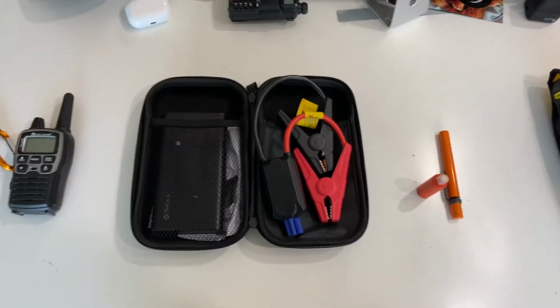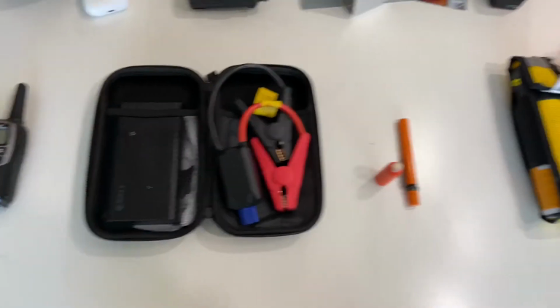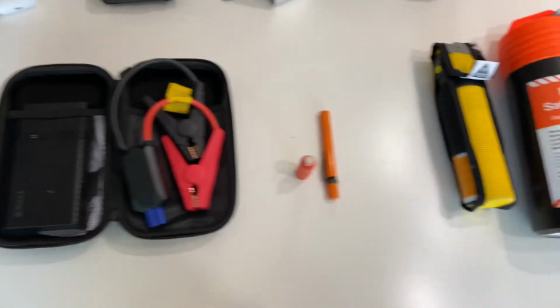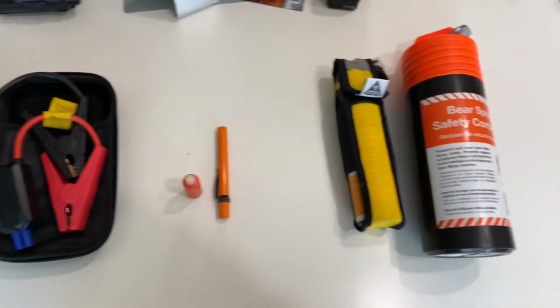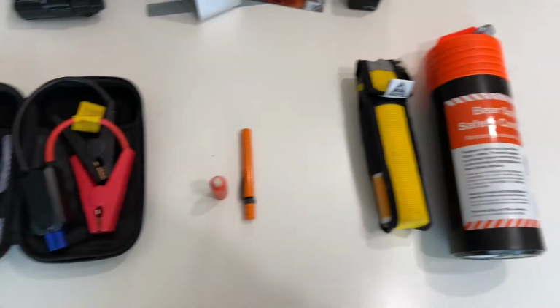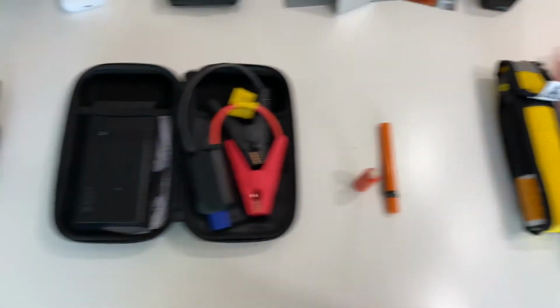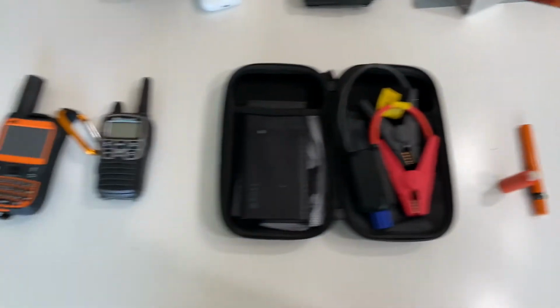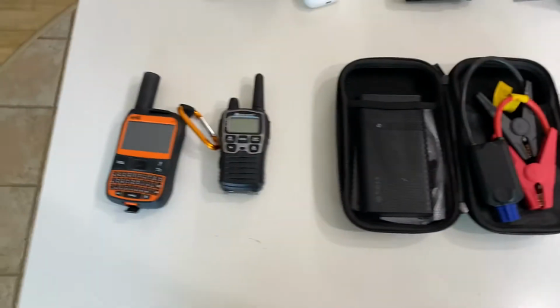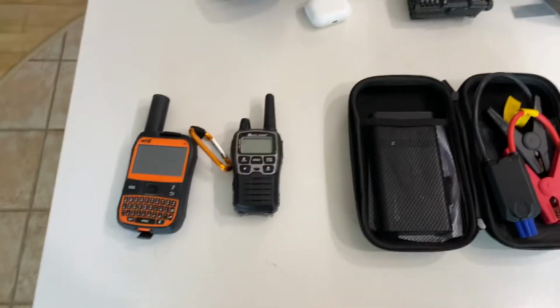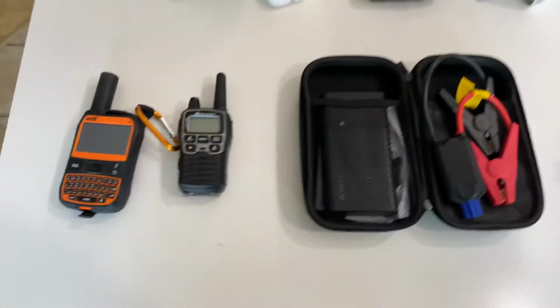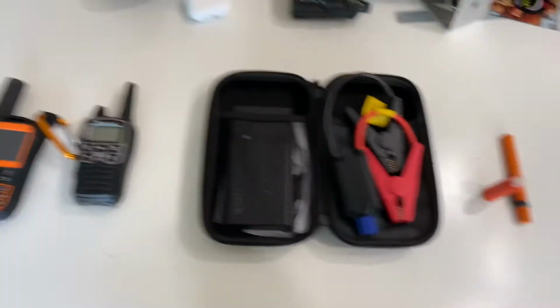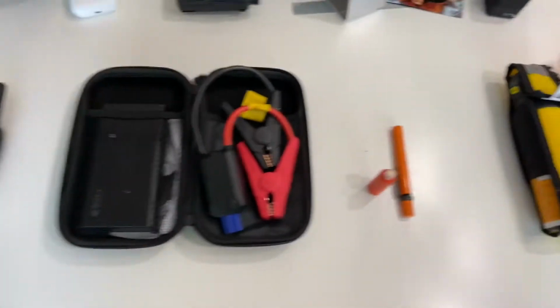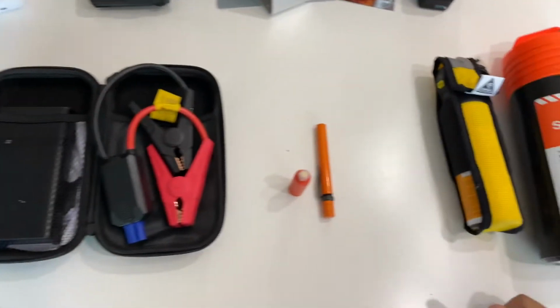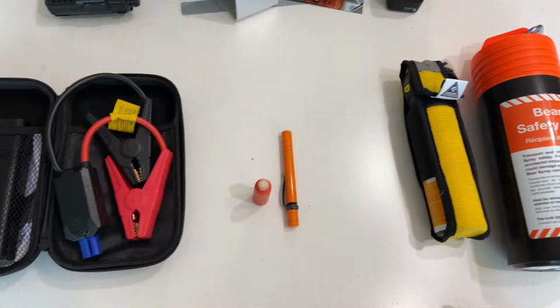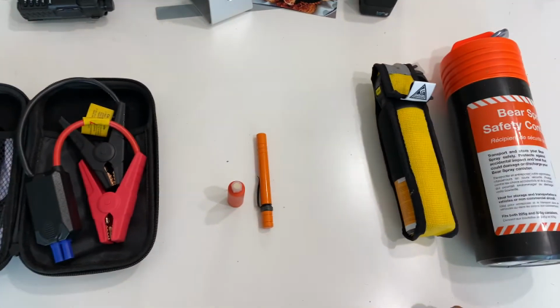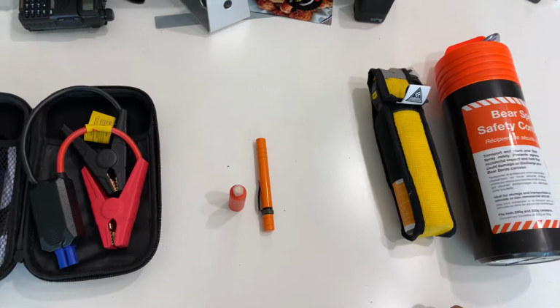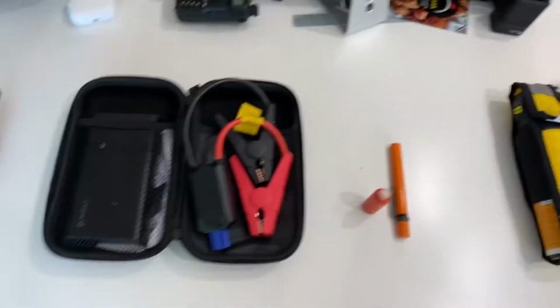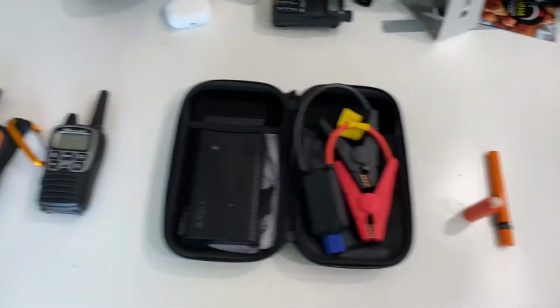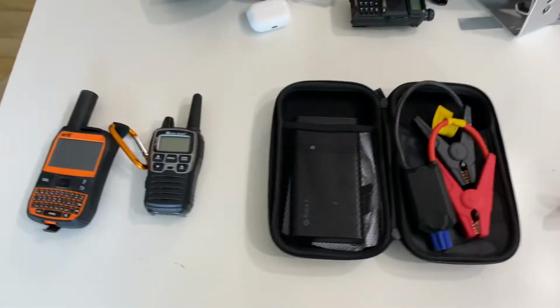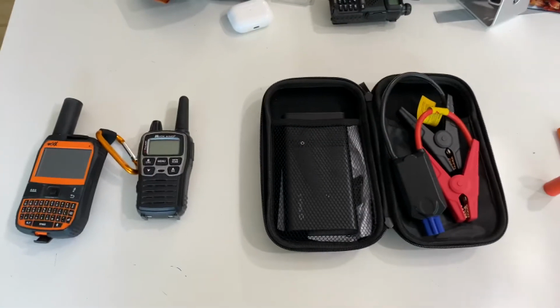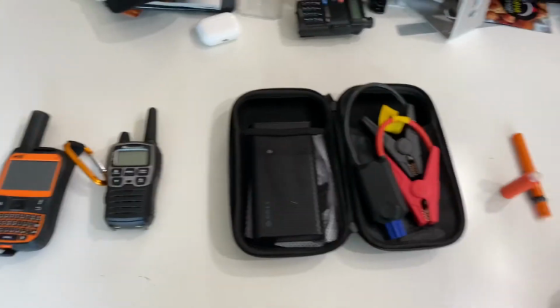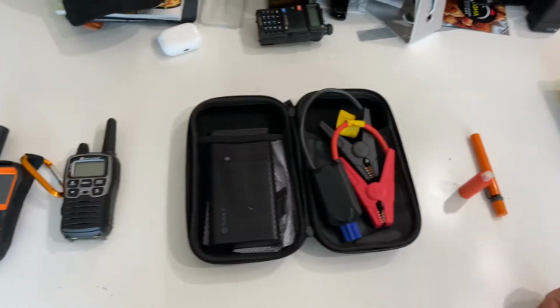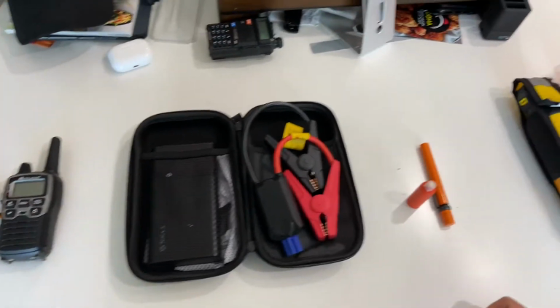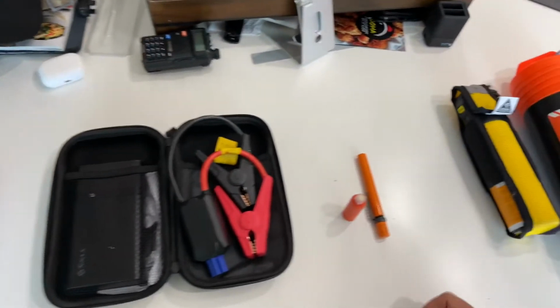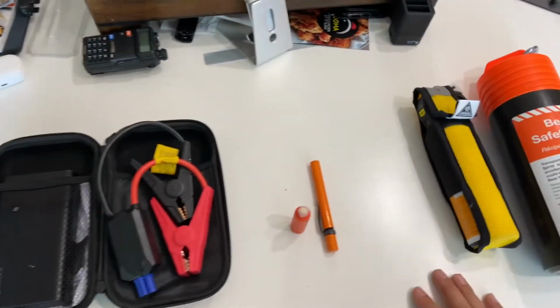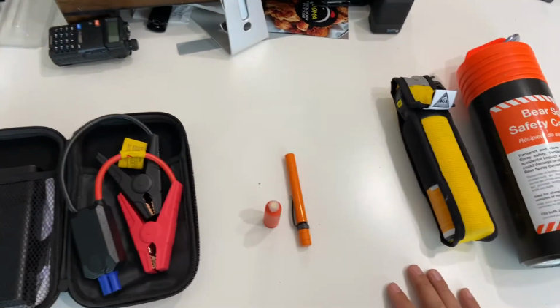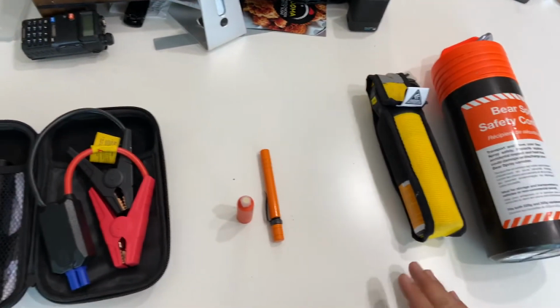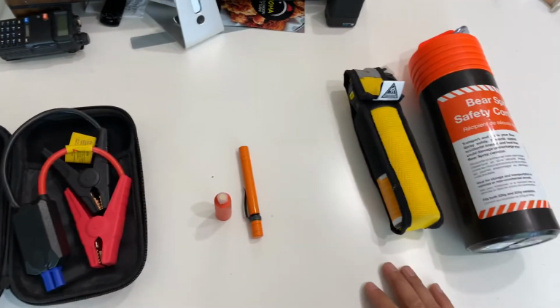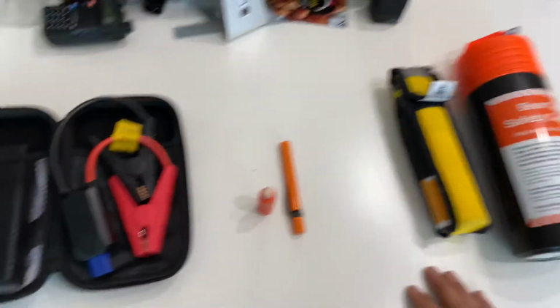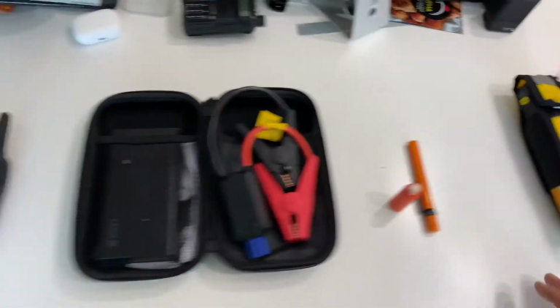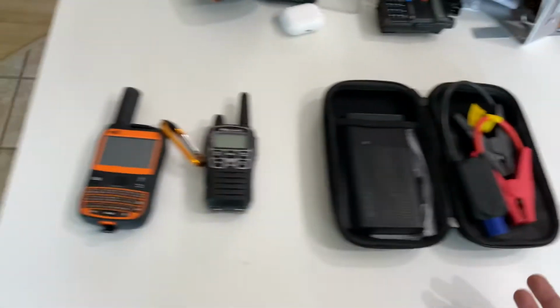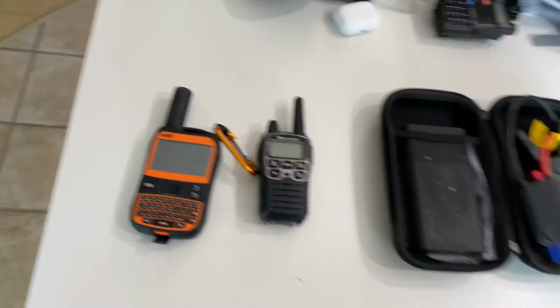Hey guys, it's a wrap for a year here. I just wanted to go over some things that we use during our overlanding trips. These are the four essentials that we always carry with us.